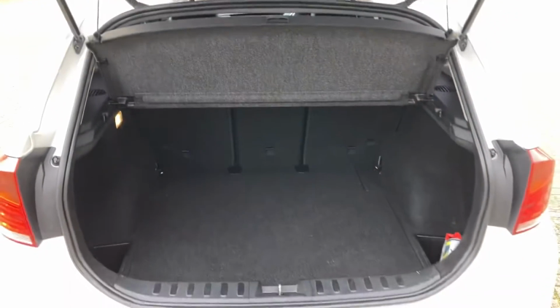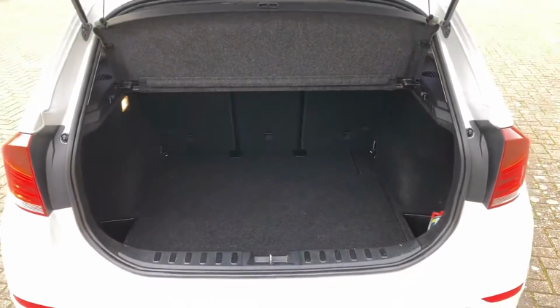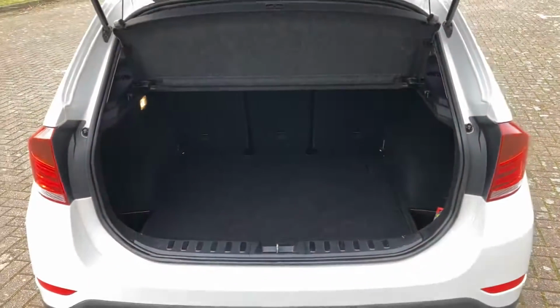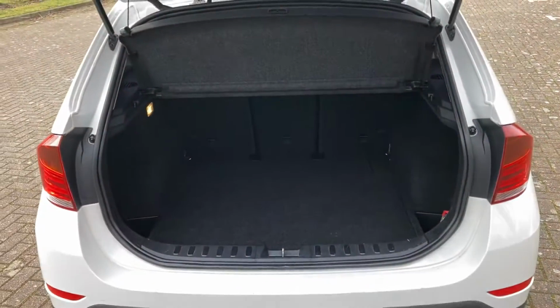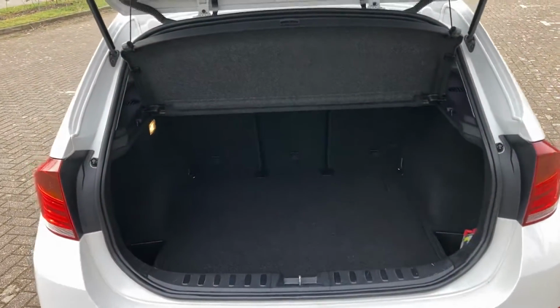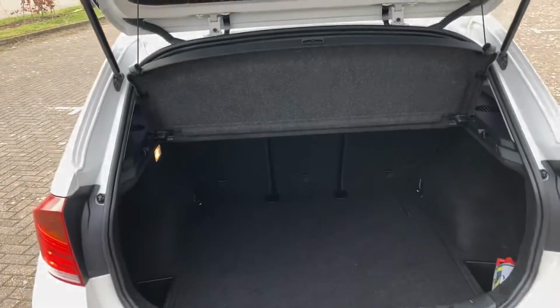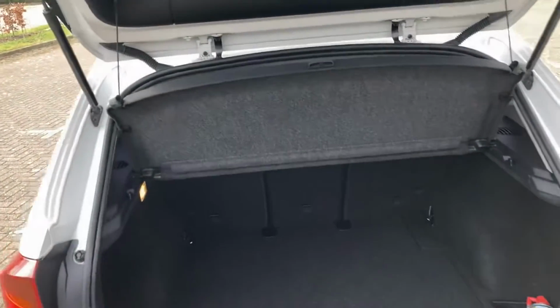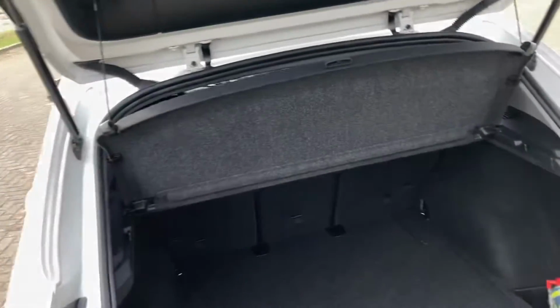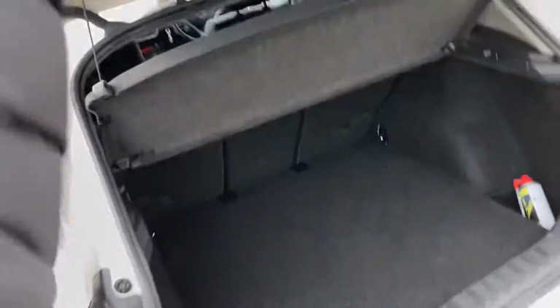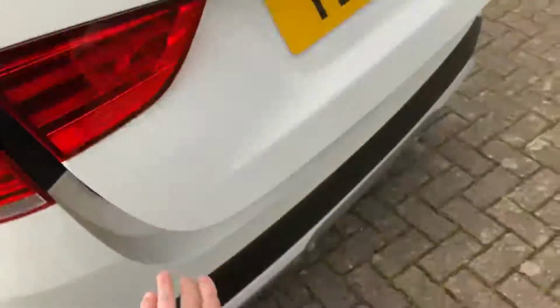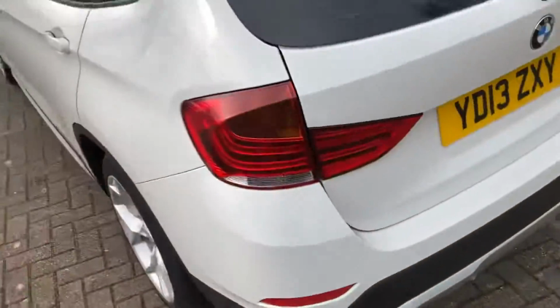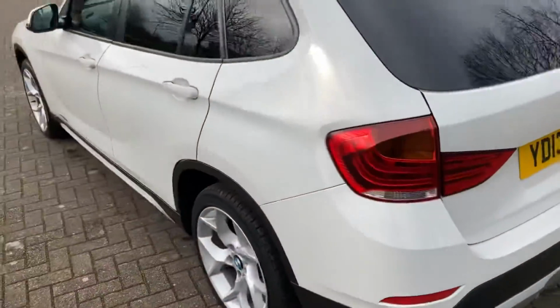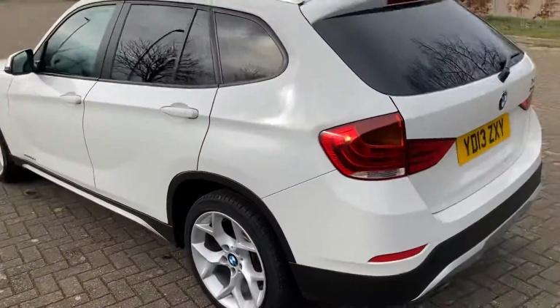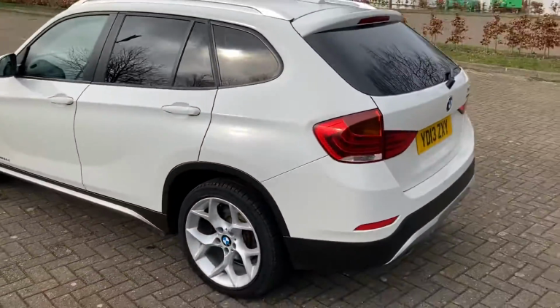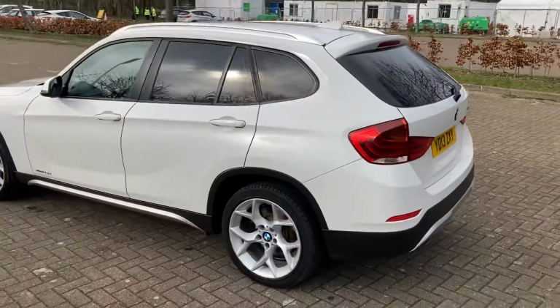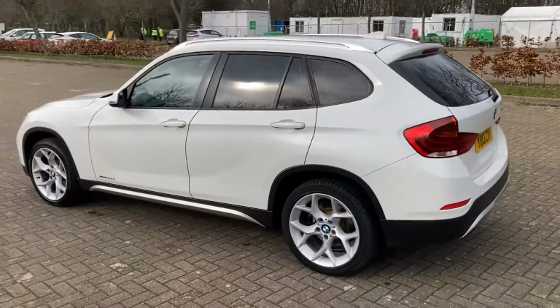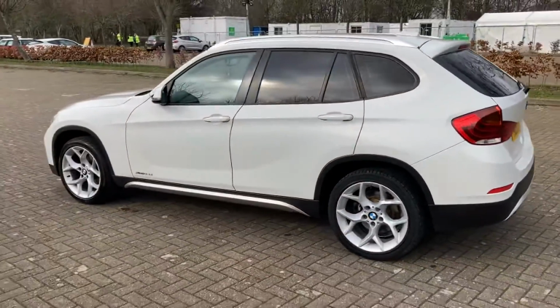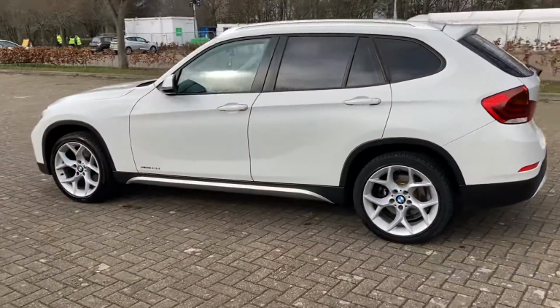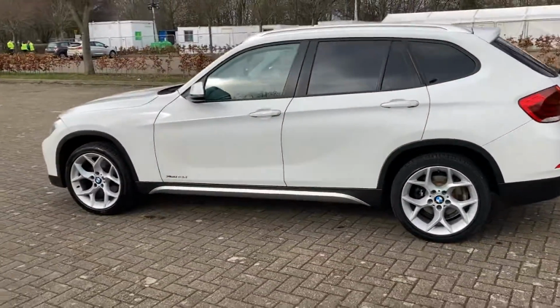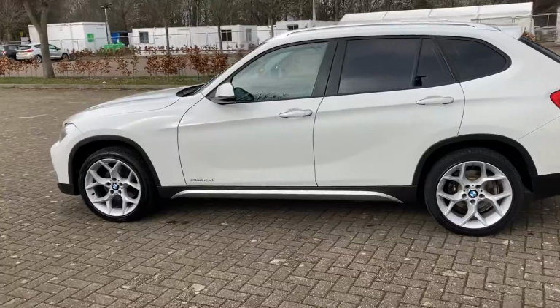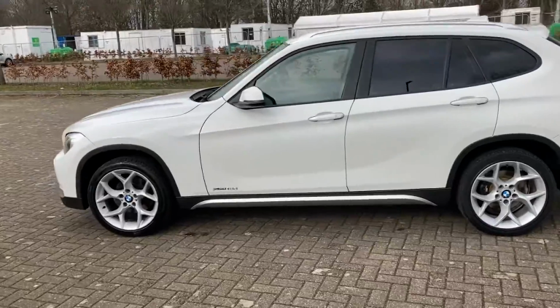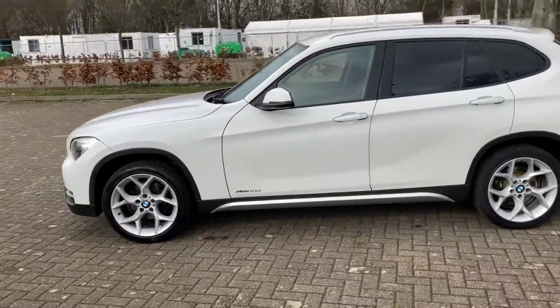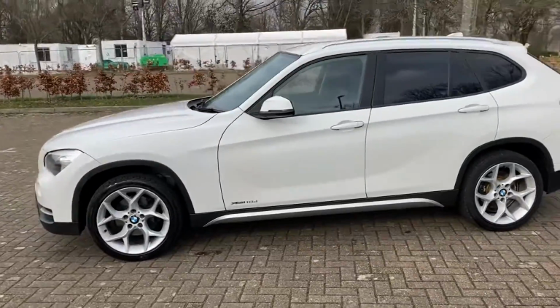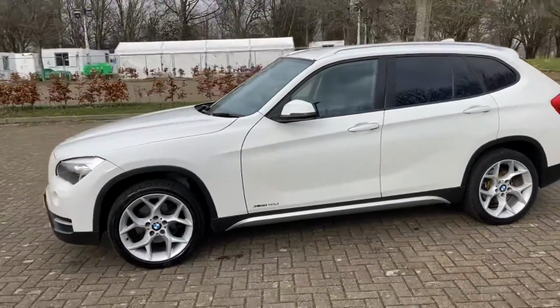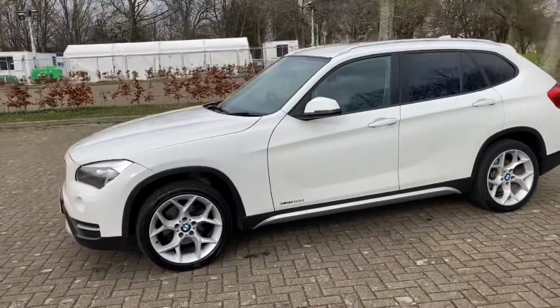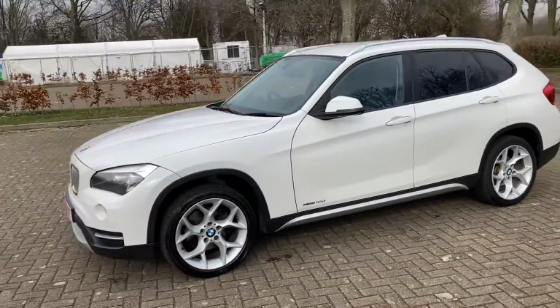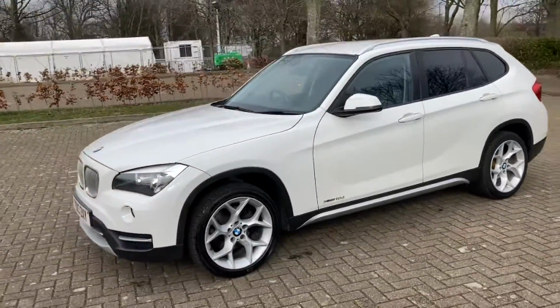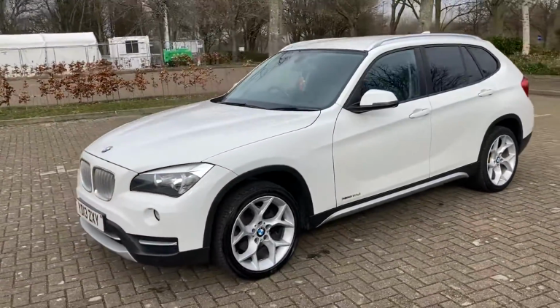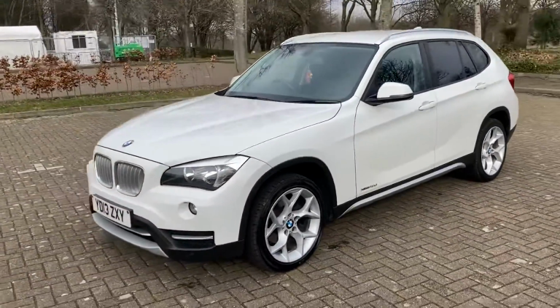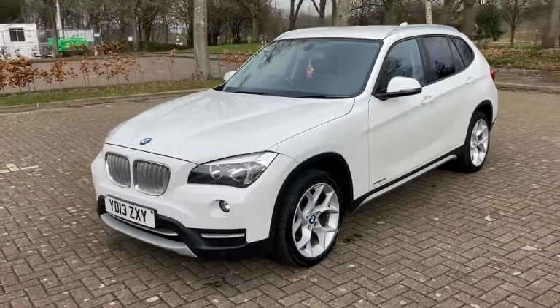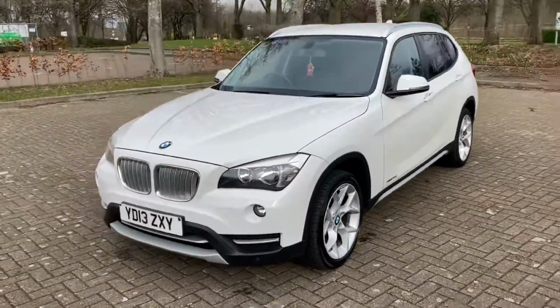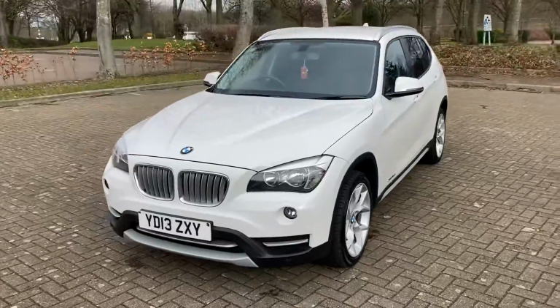Load cover there — parcel shelf, whatever you want to call it. Front parking sensors too.